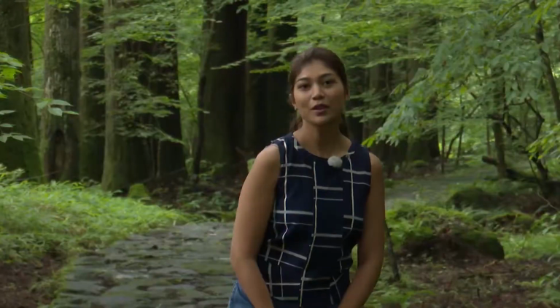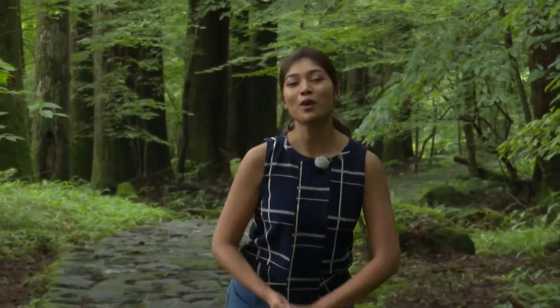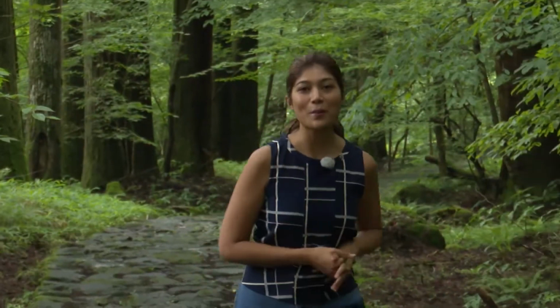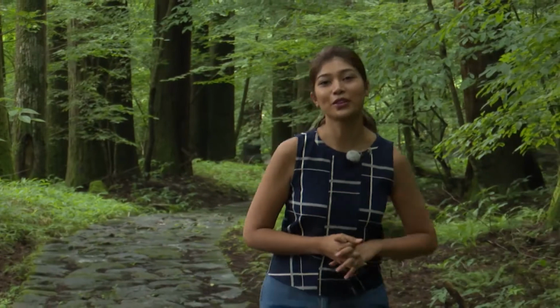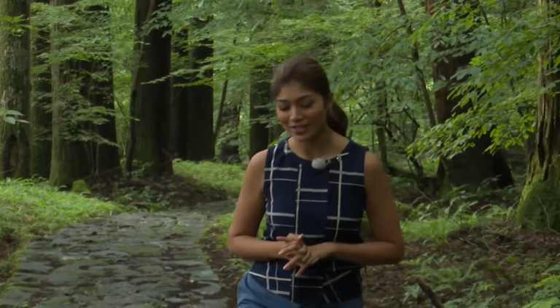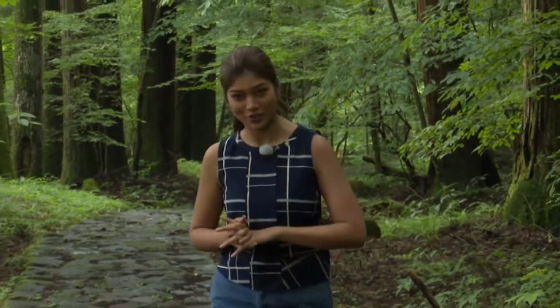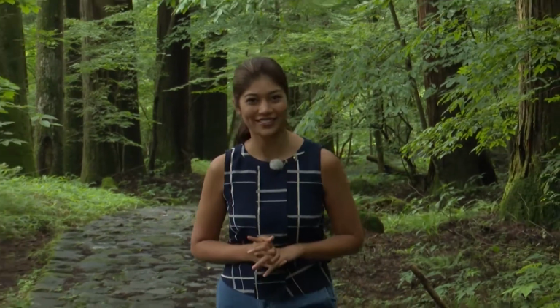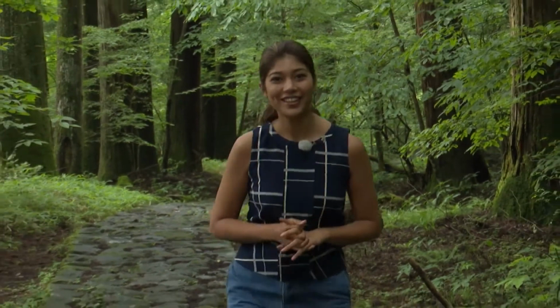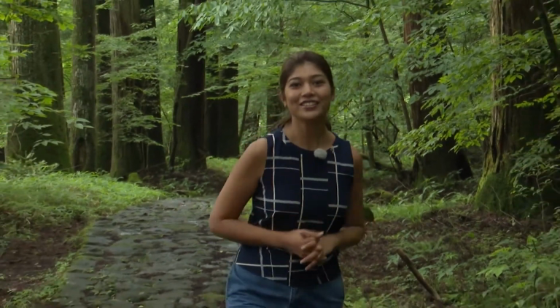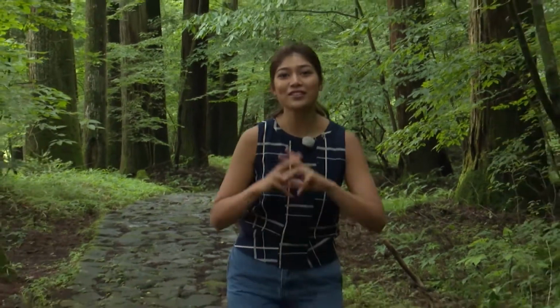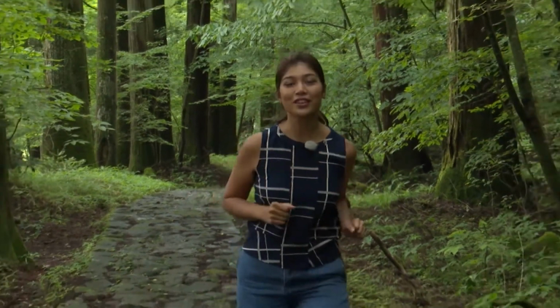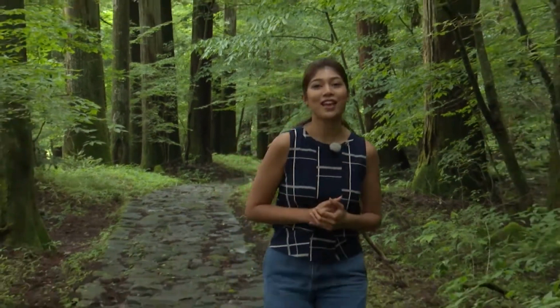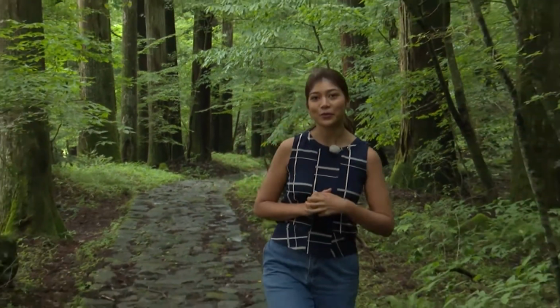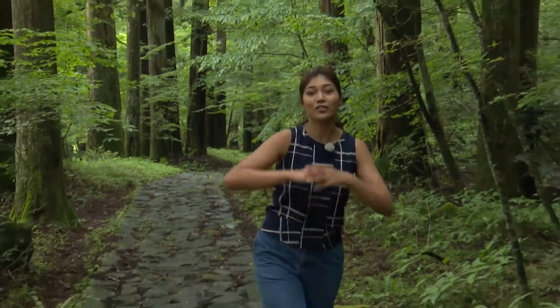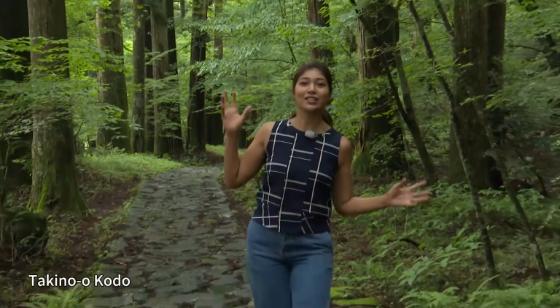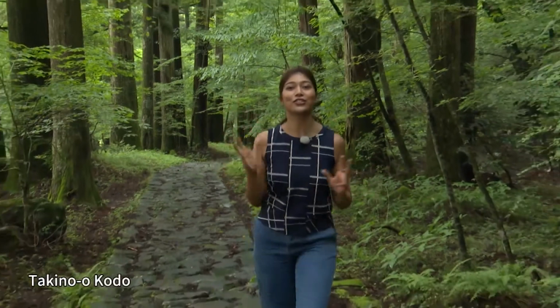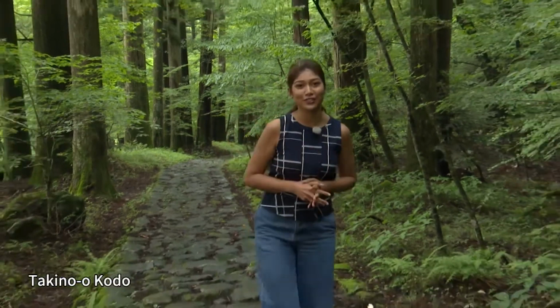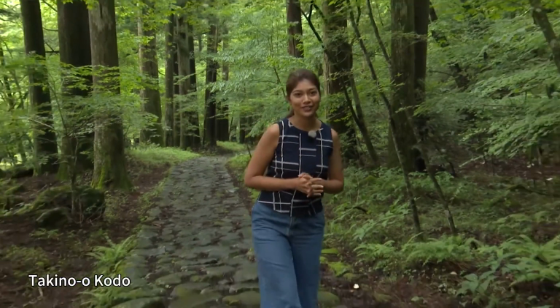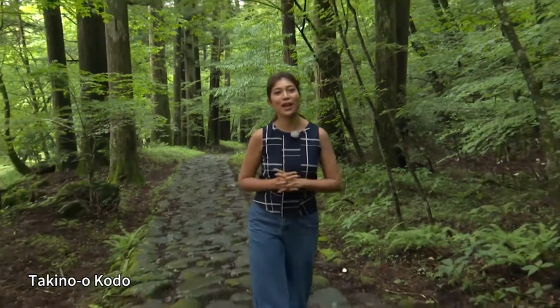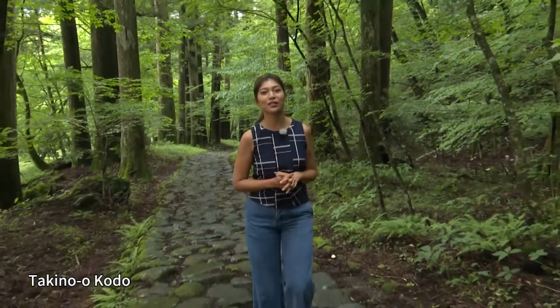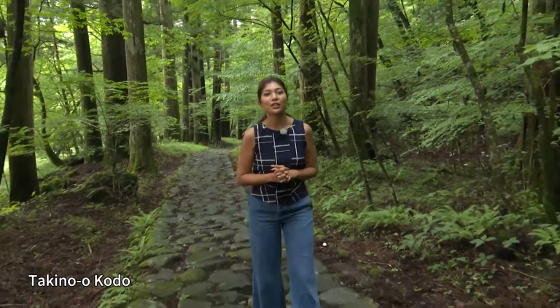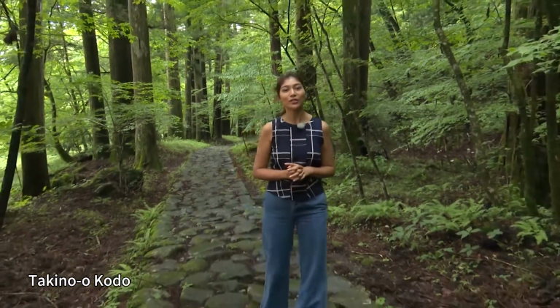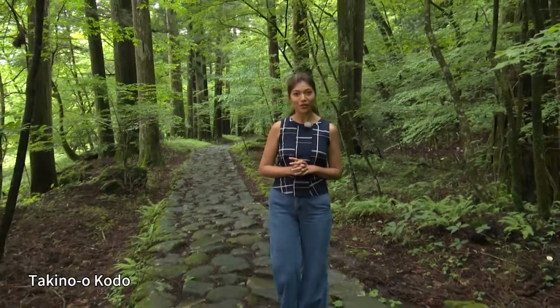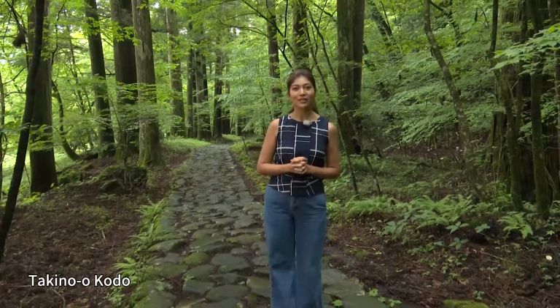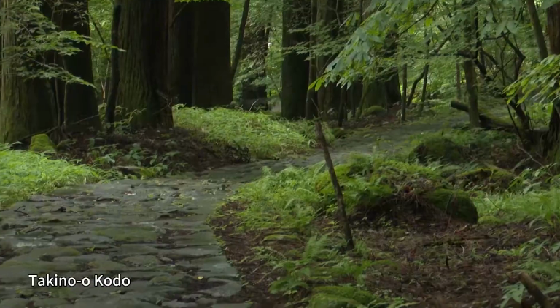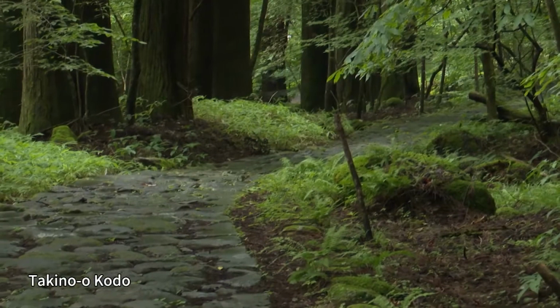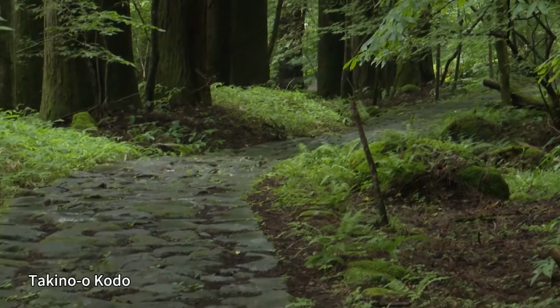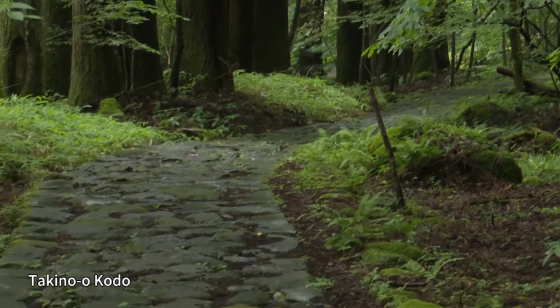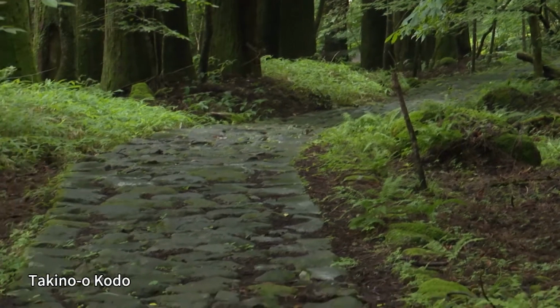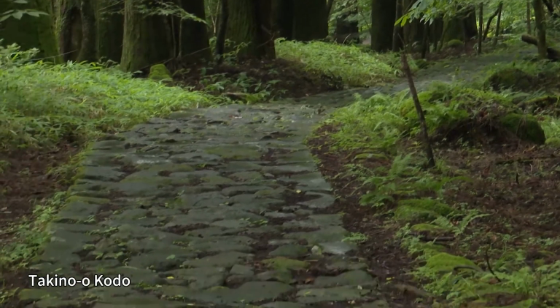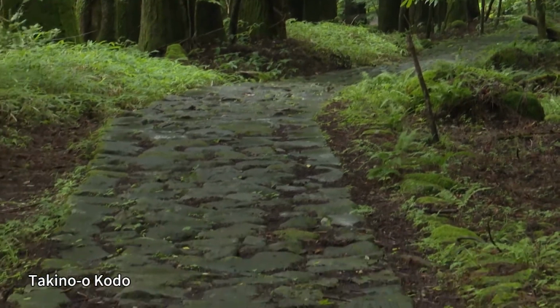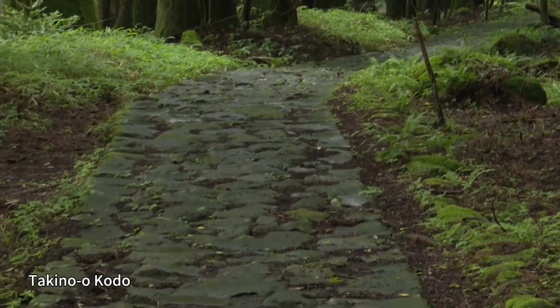We've walked for about 30 minutes from the shrine. There's something soothing and relaxing with the trees and nature all around. This path is called Takinao Kodo, and seeing these moss-covered stones, you get the feeling it's a very old path.